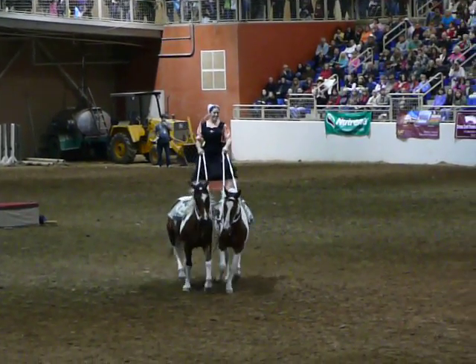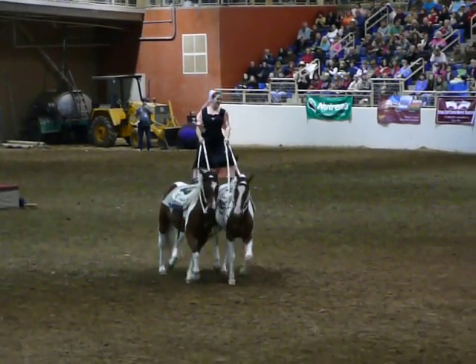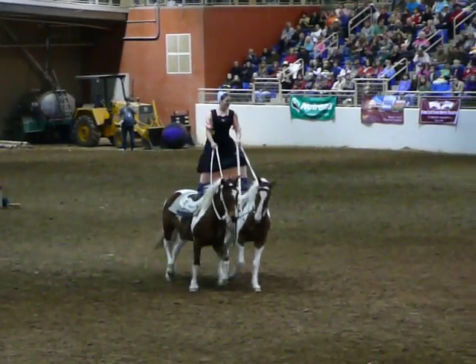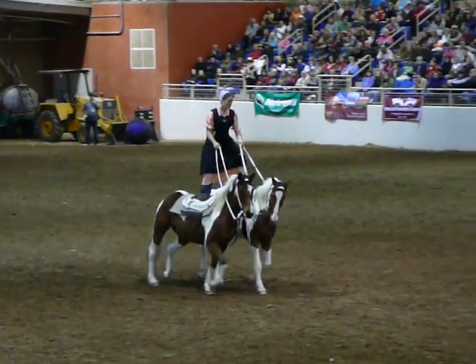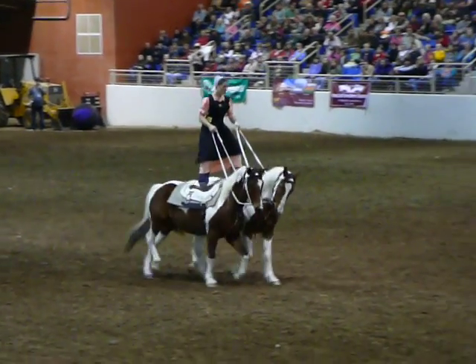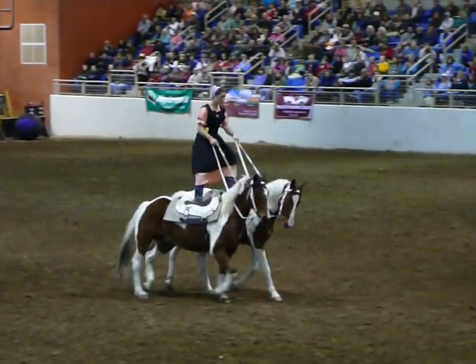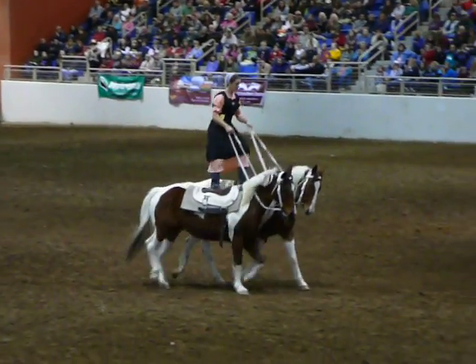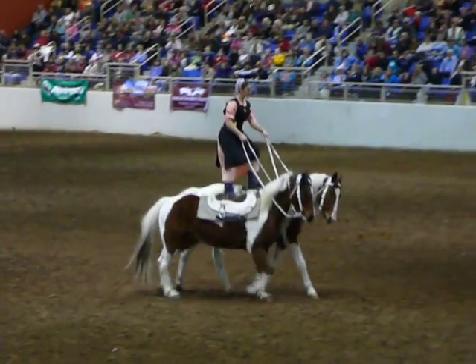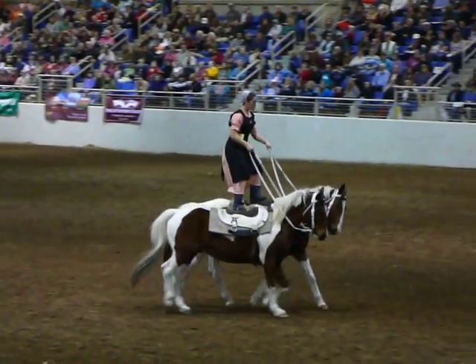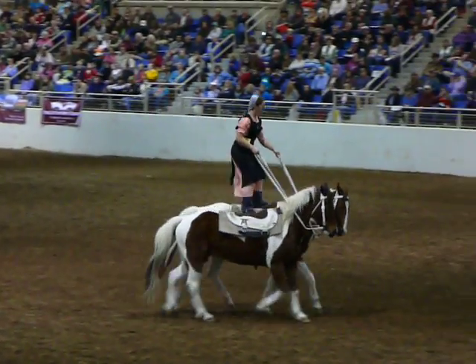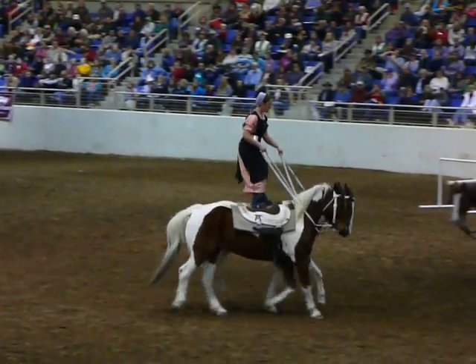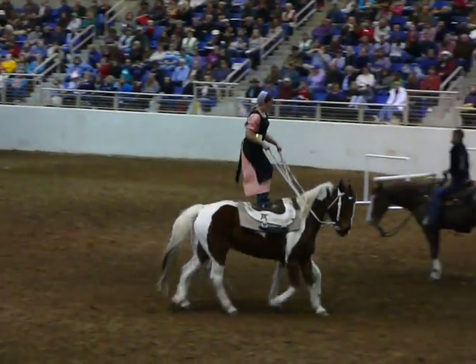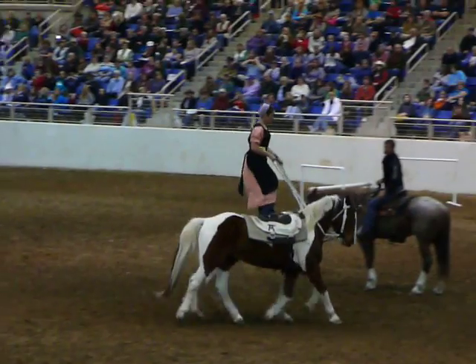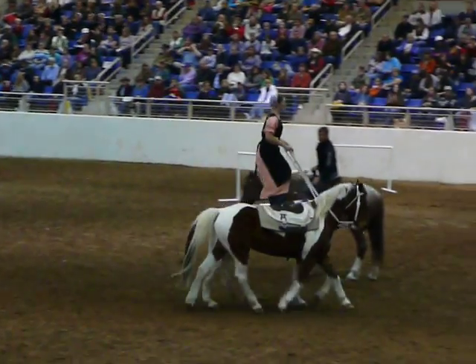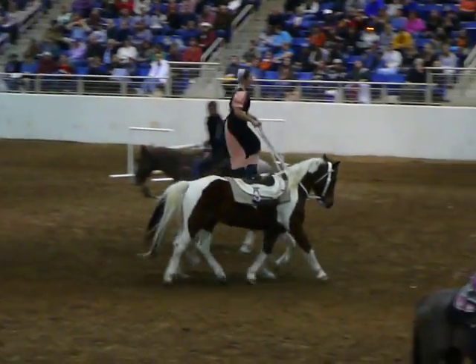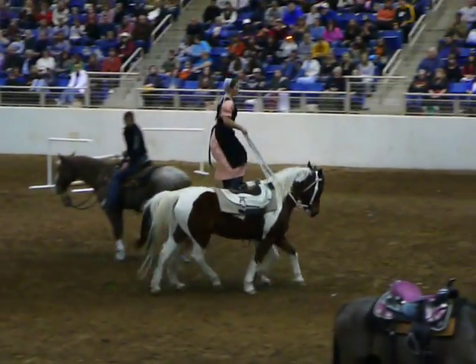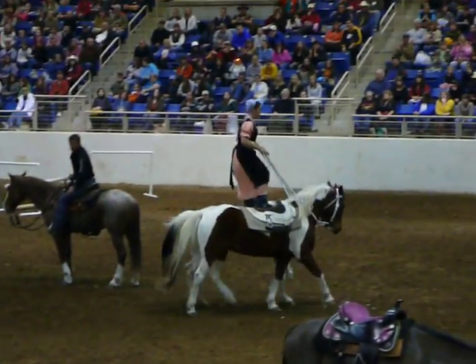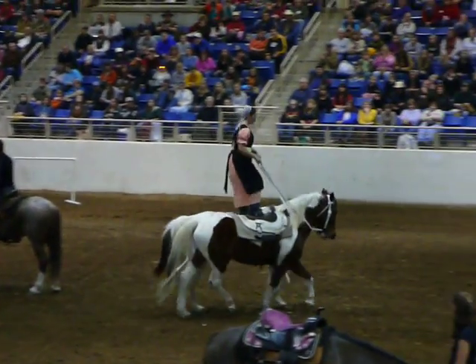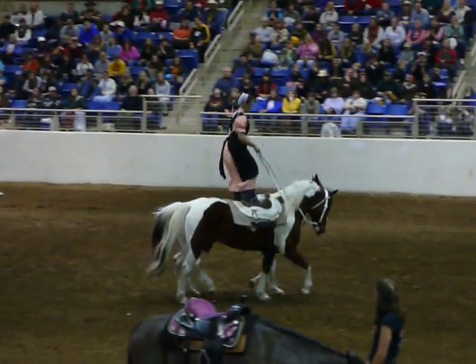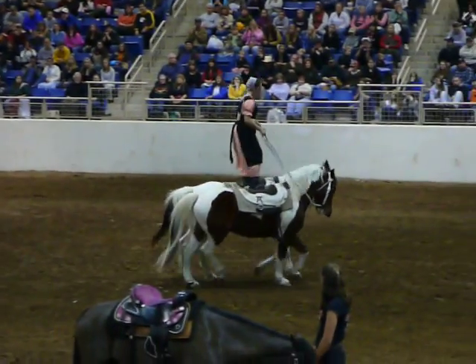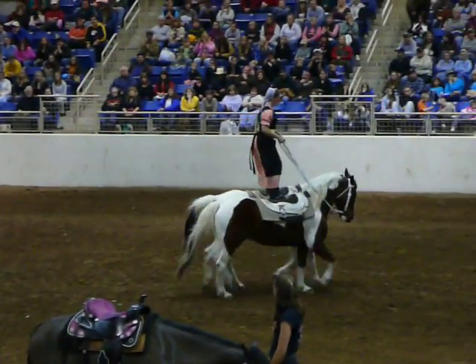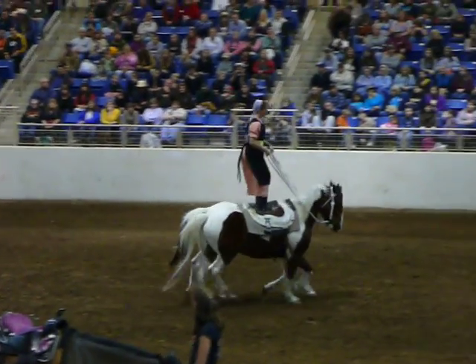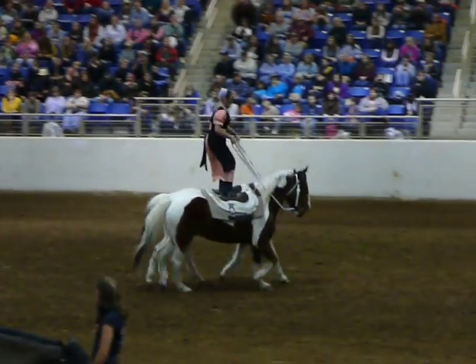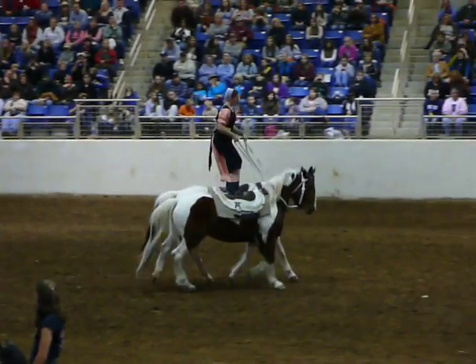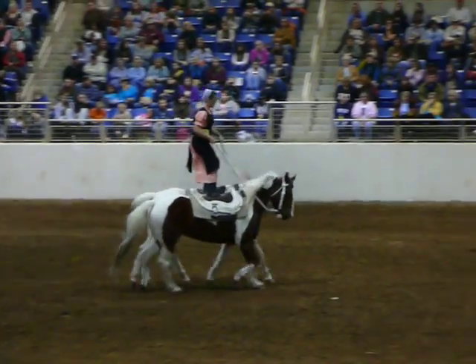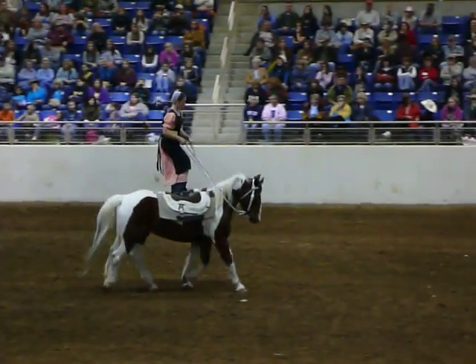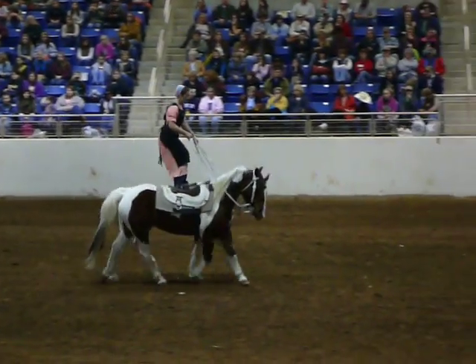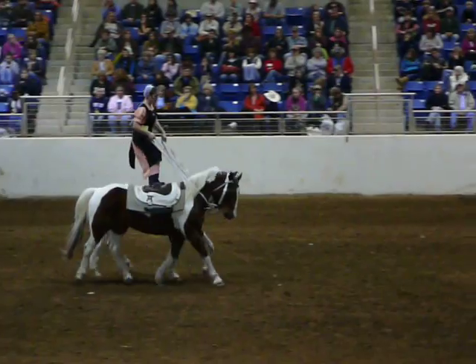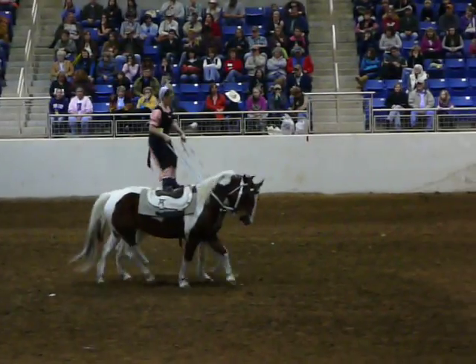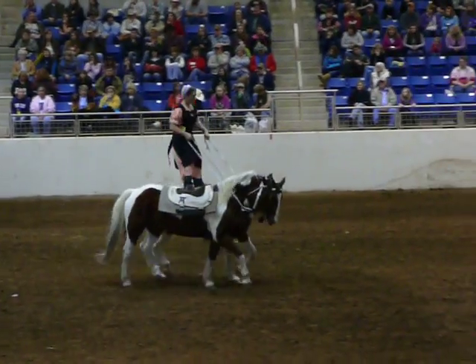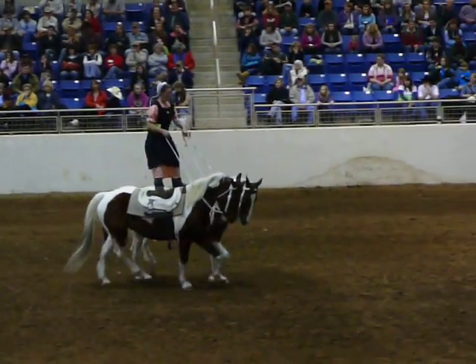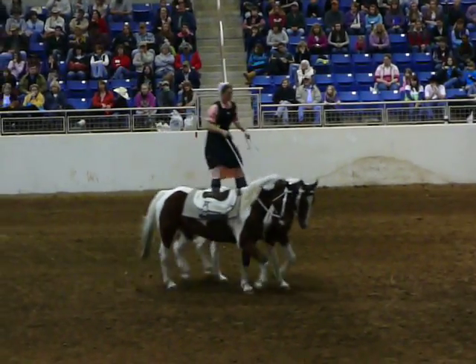Yee-haw! Let's do one foot on one horse. Two feet on one horse.